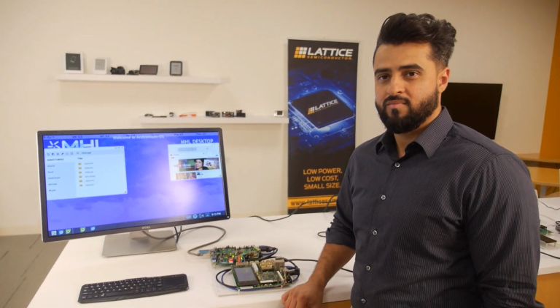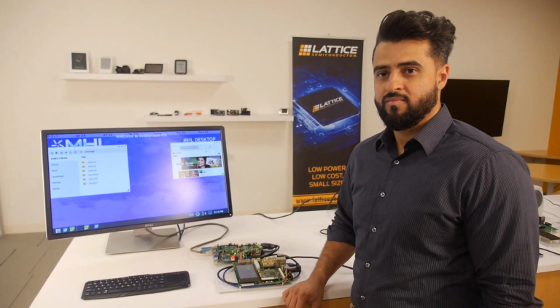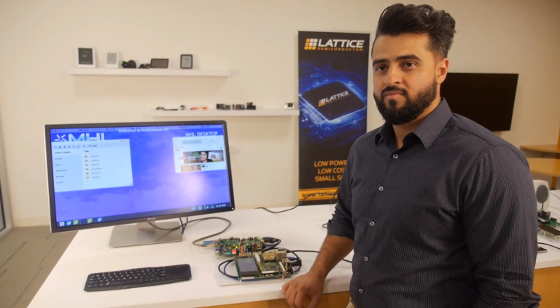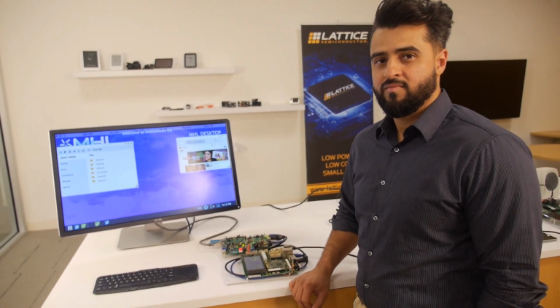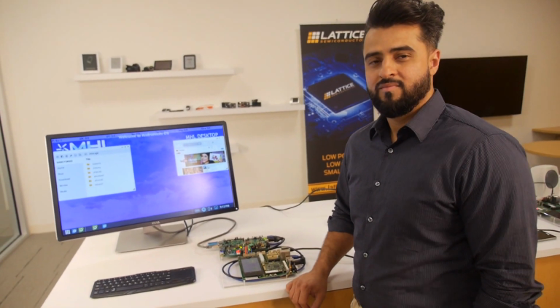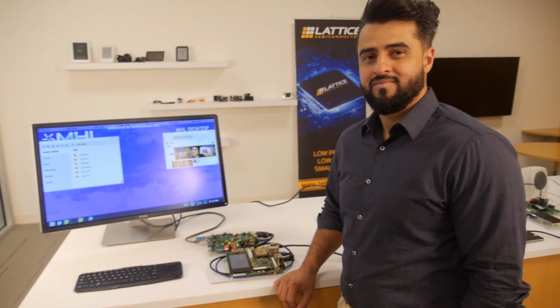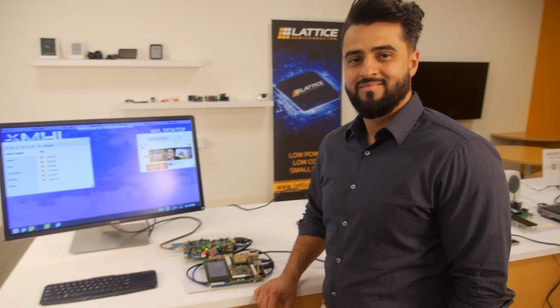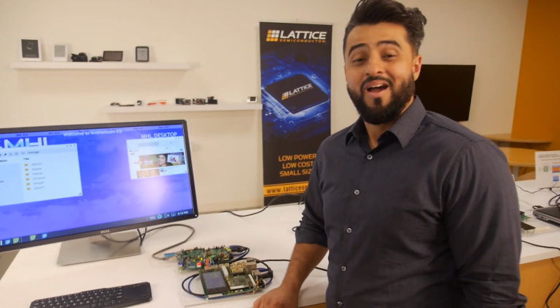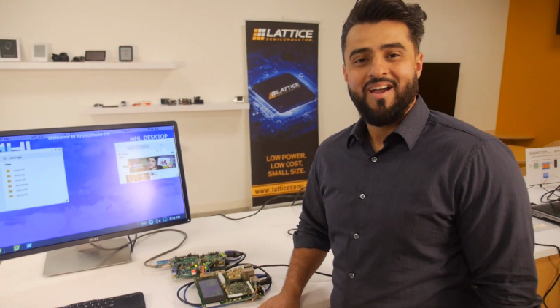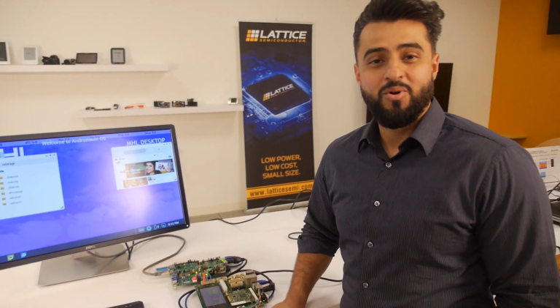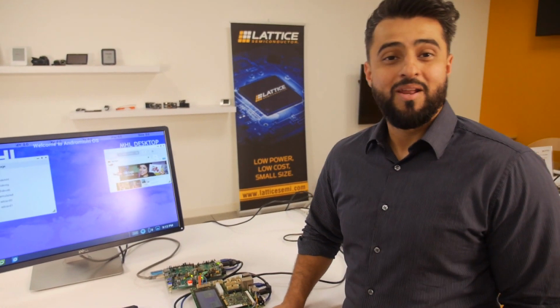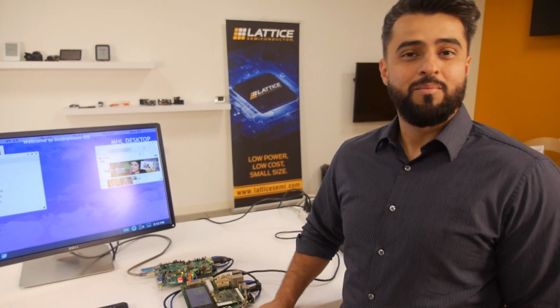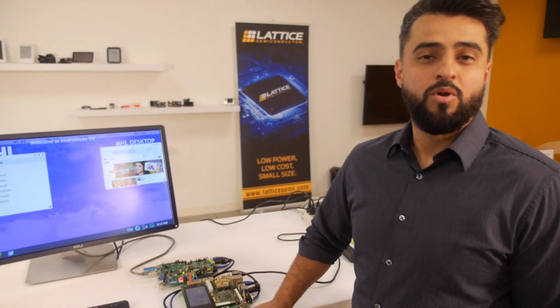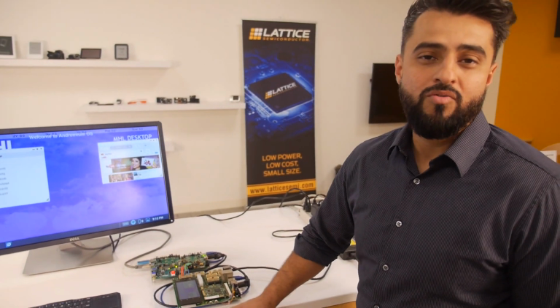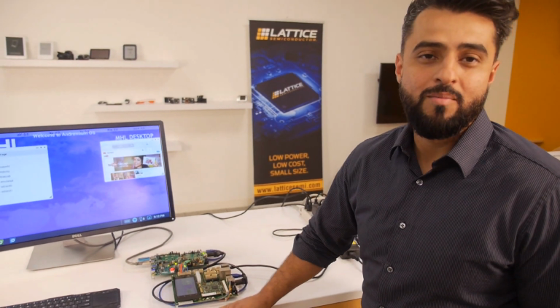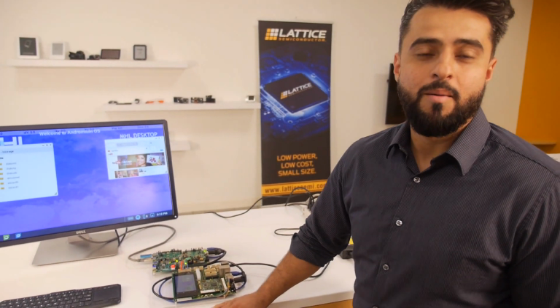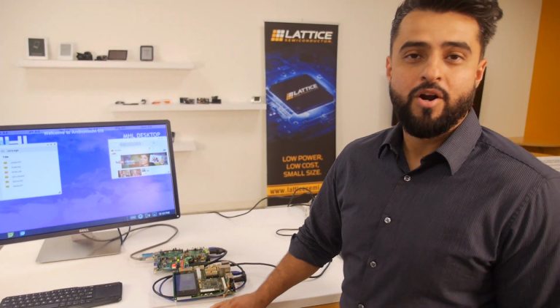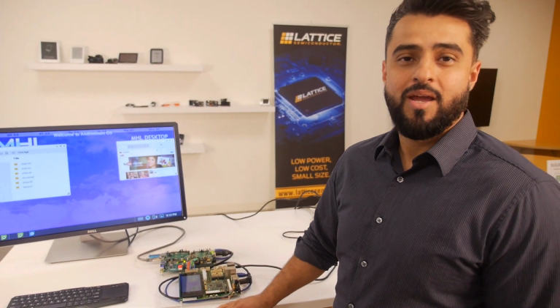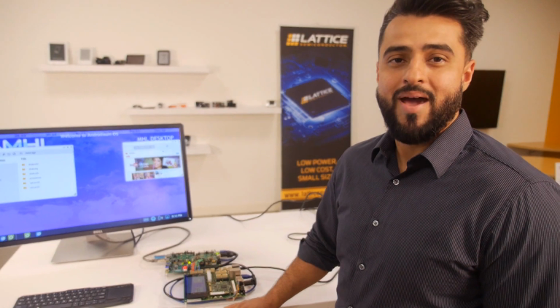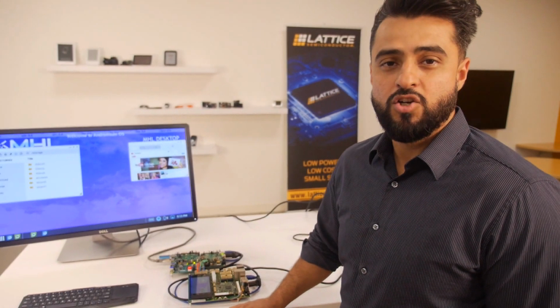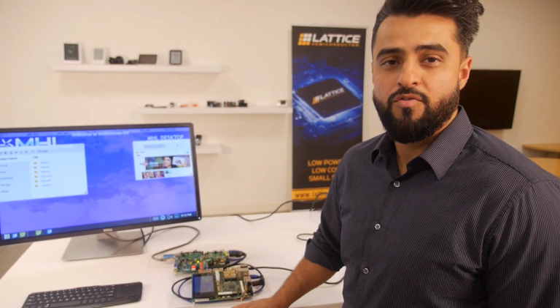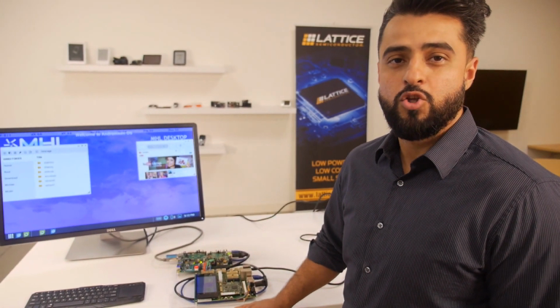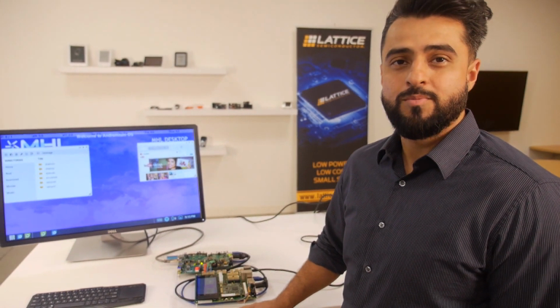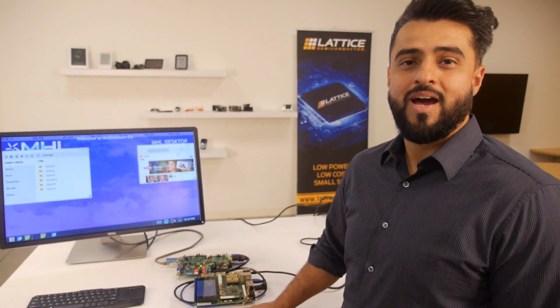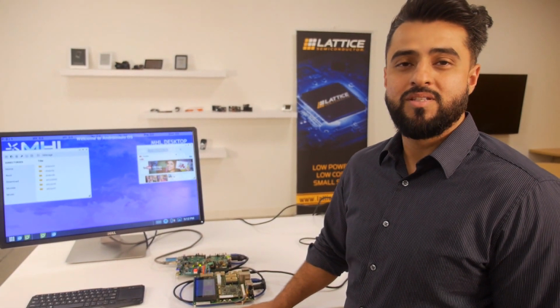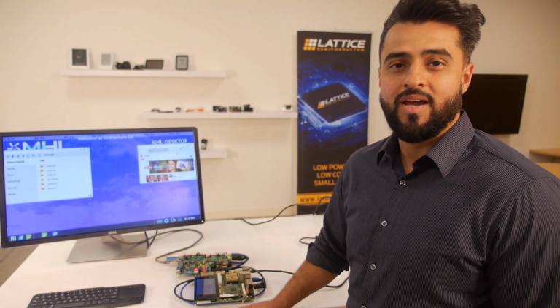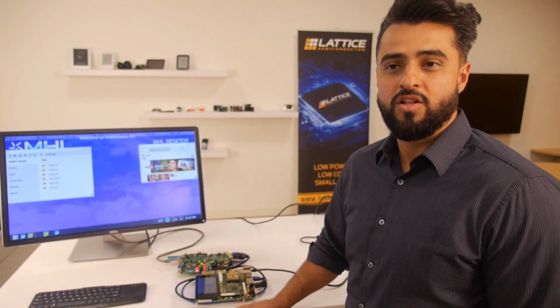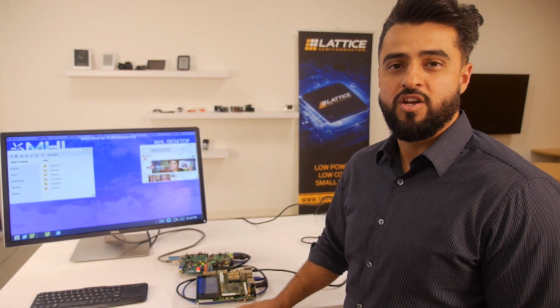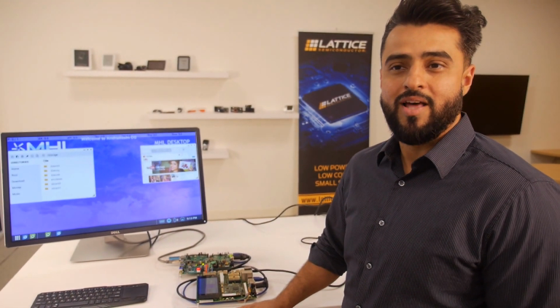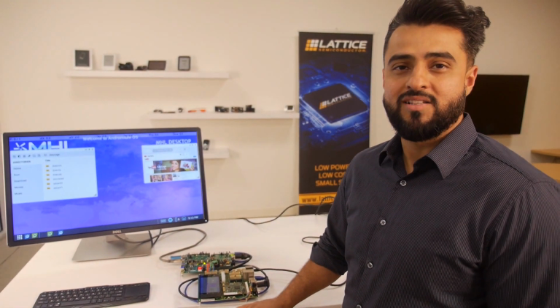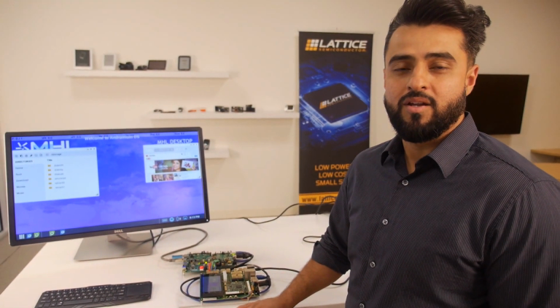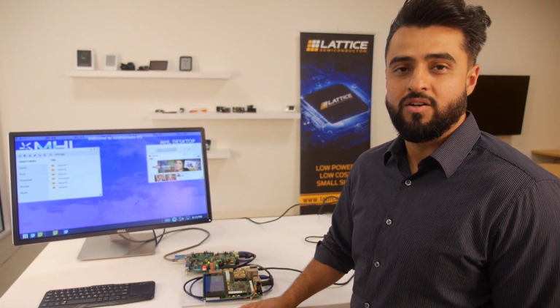We're here at Lattice. My name is Abdul Raouf. I'm the marketing manager for USB Type-C technology here at Lattice Semiconductor.